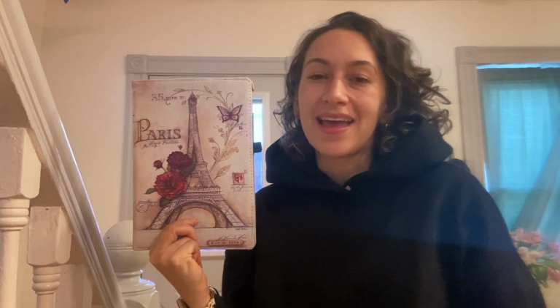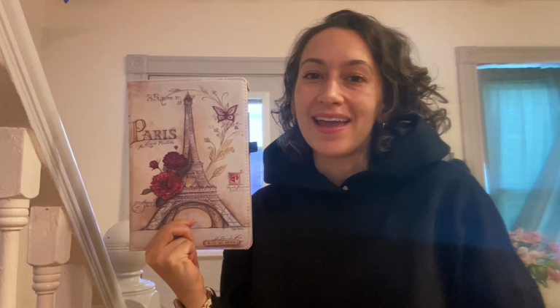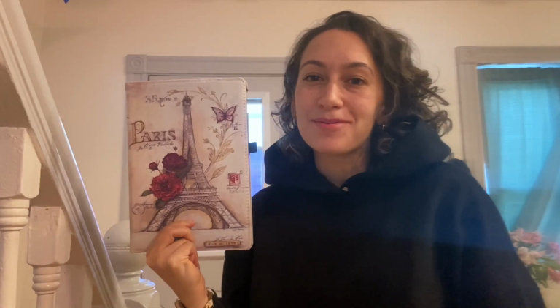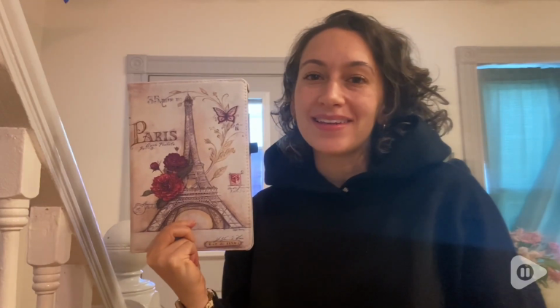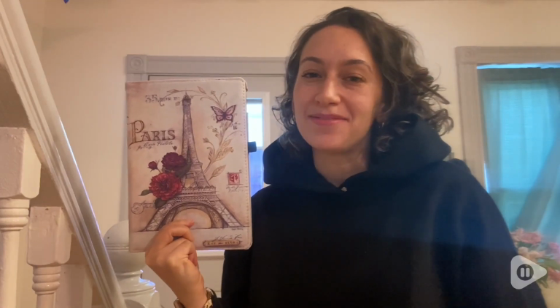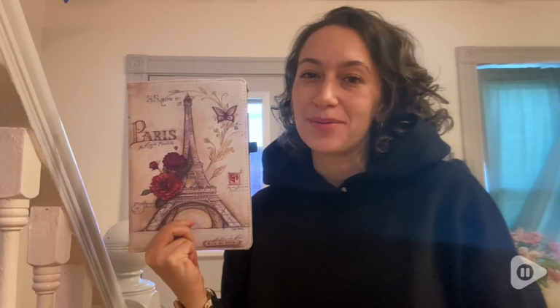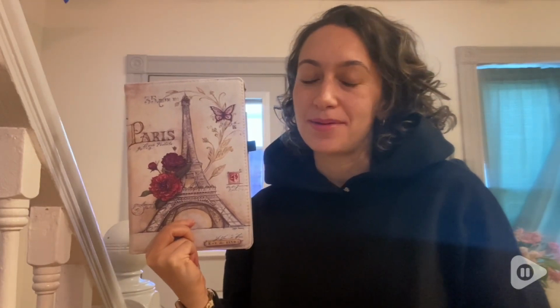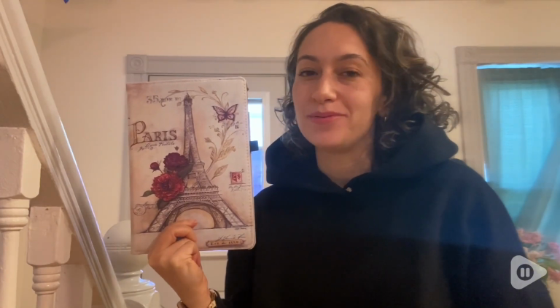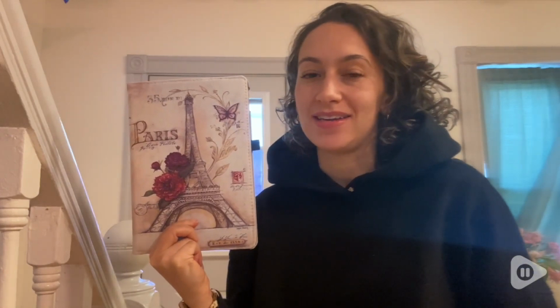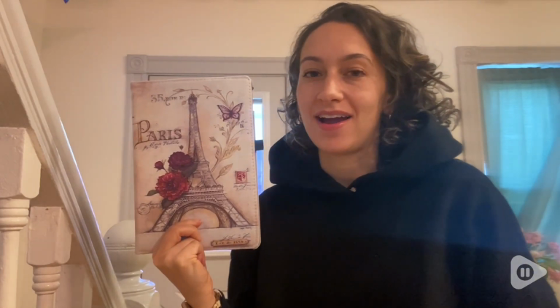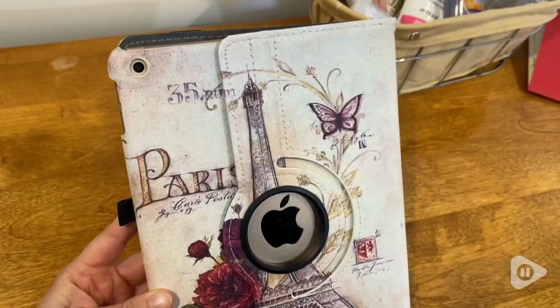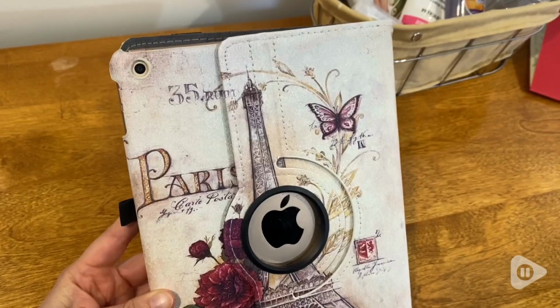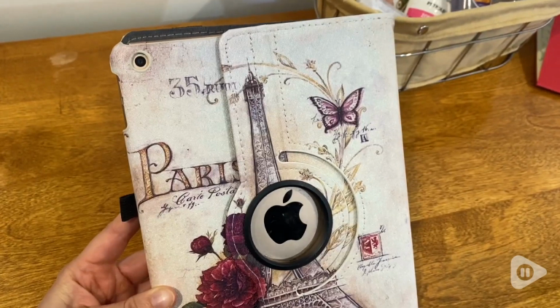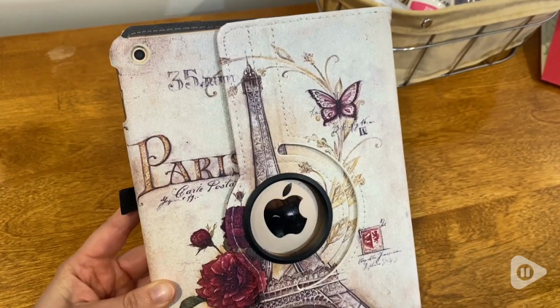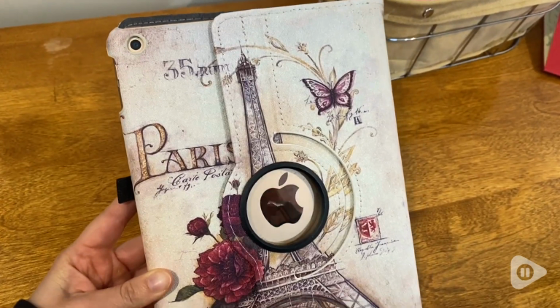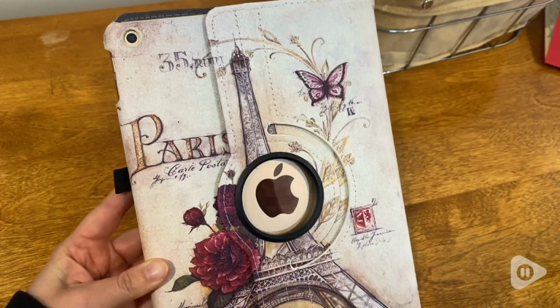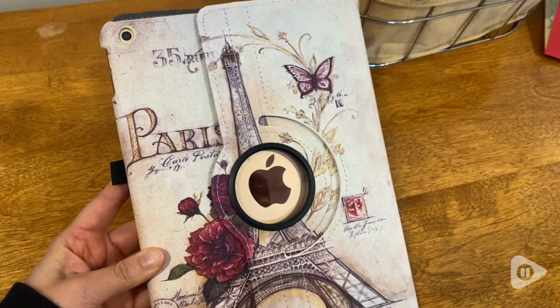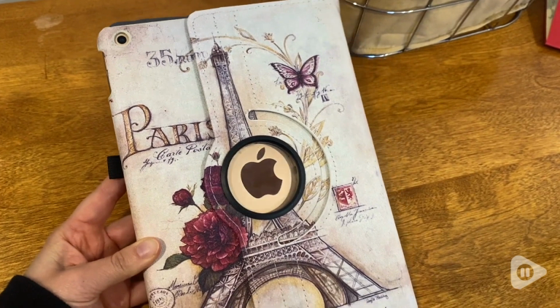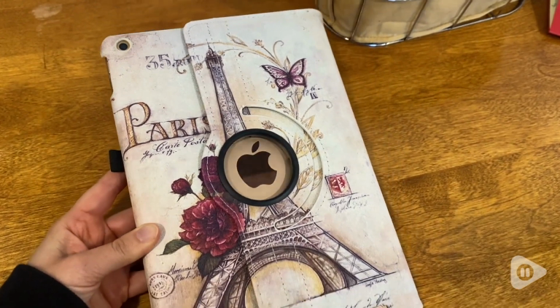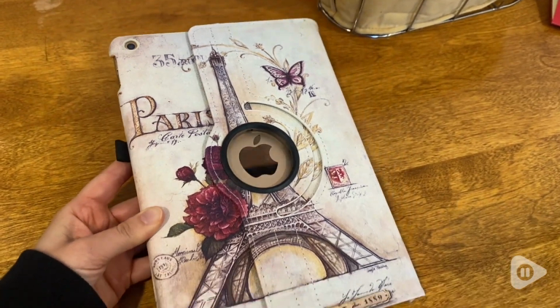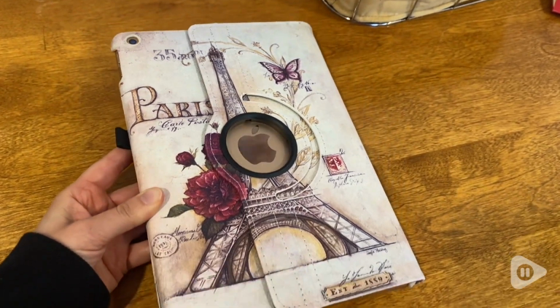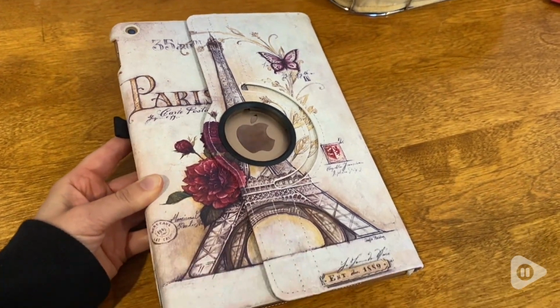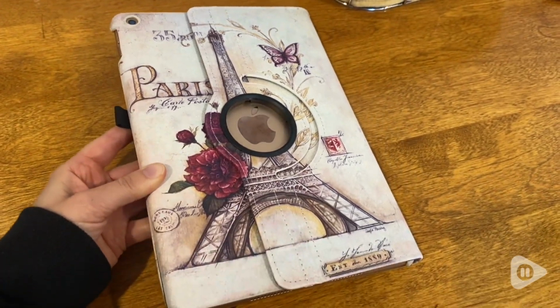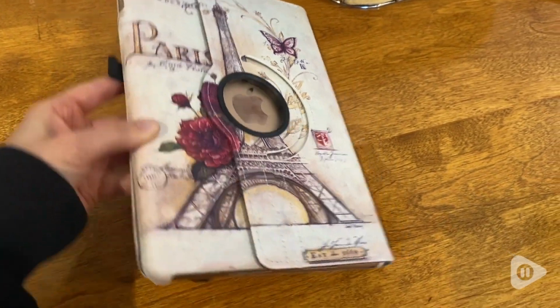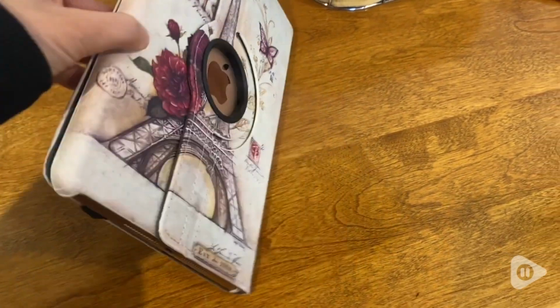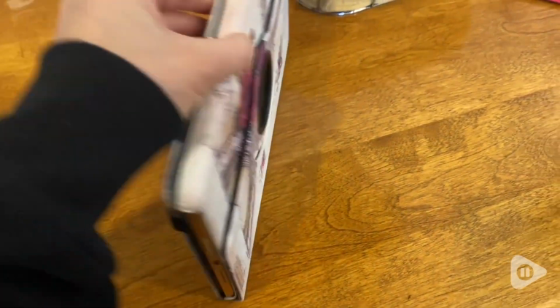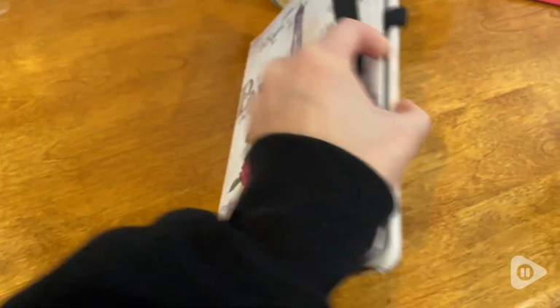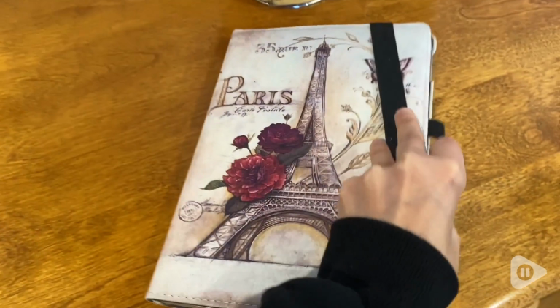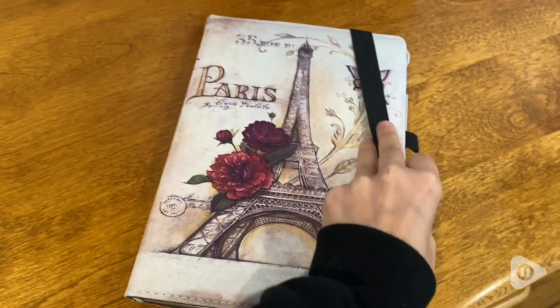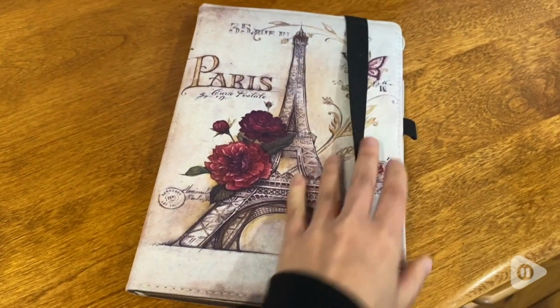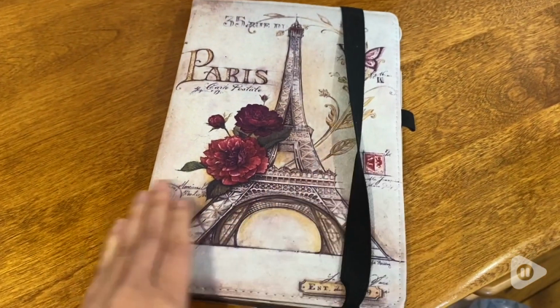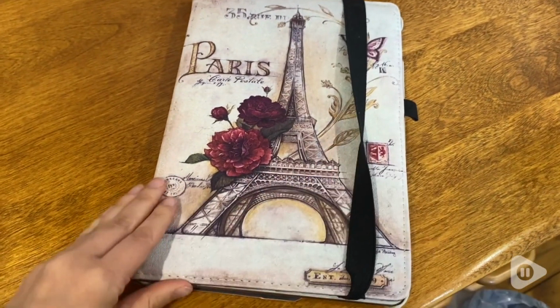Hey everyone, it's Davida with WTI. If you're looking for a really great protective case for your iPad, I would check out this one by Senufil.